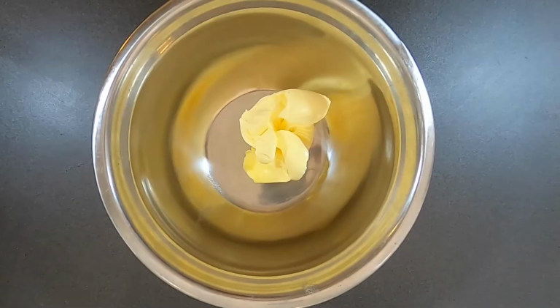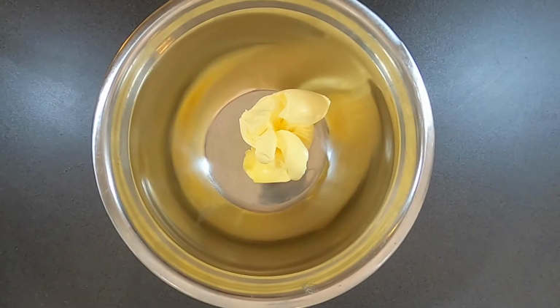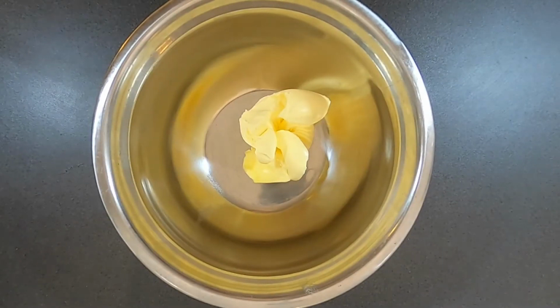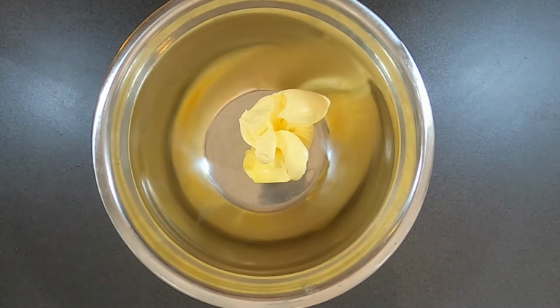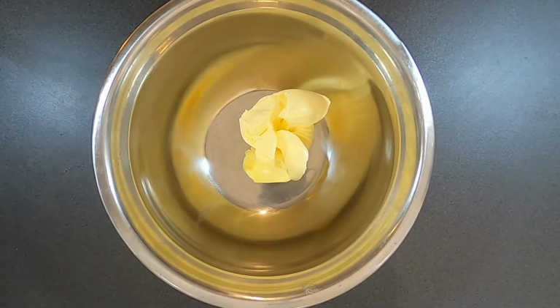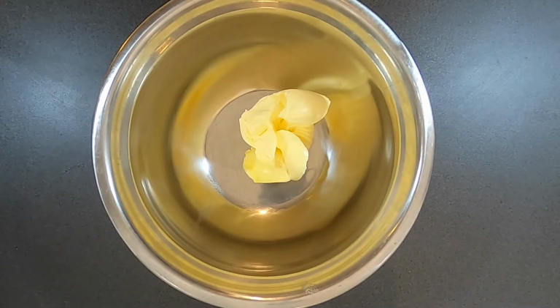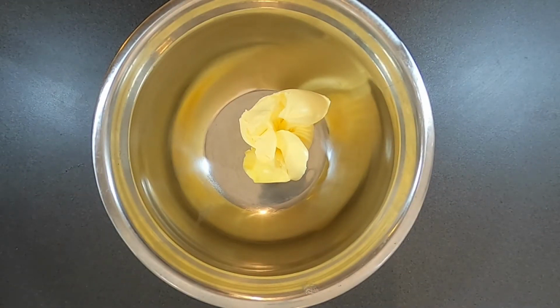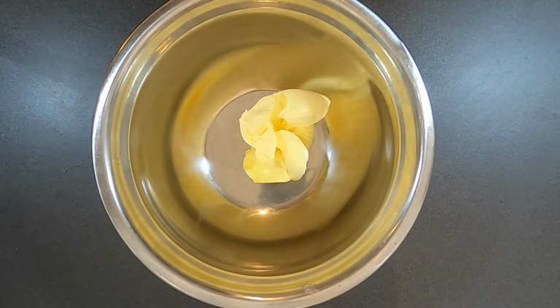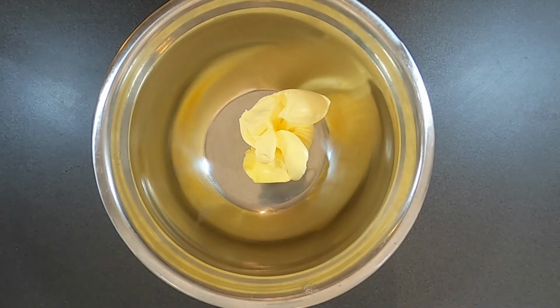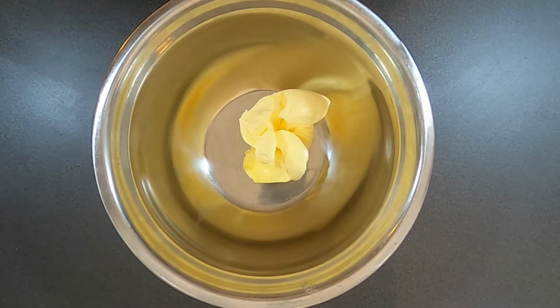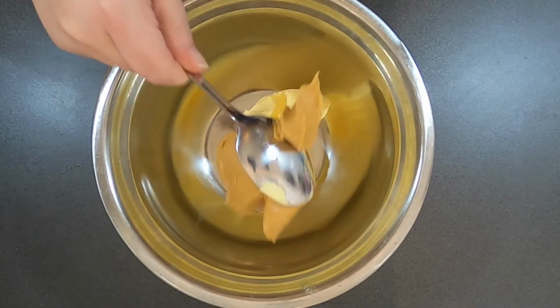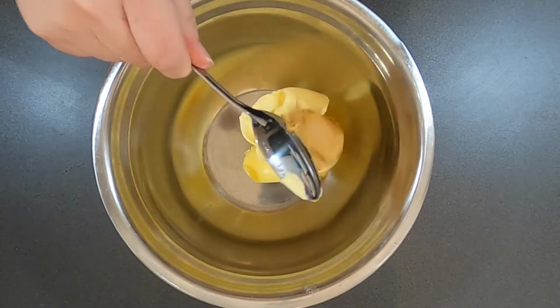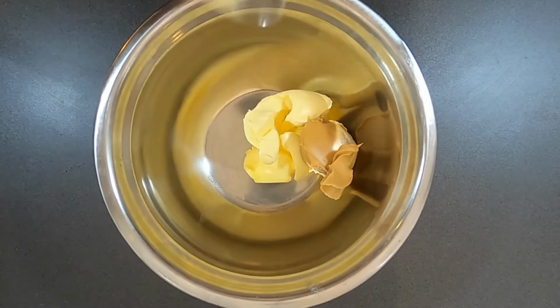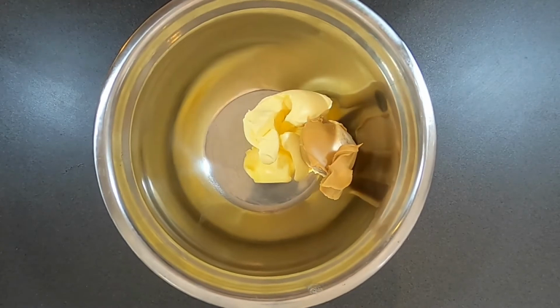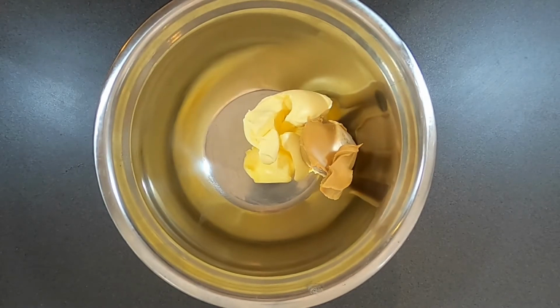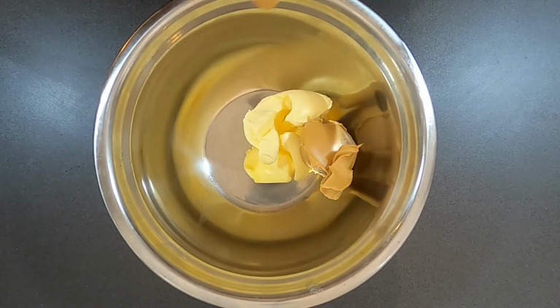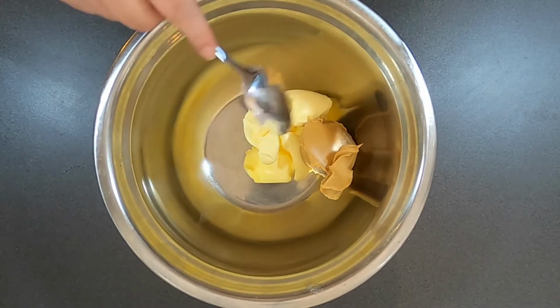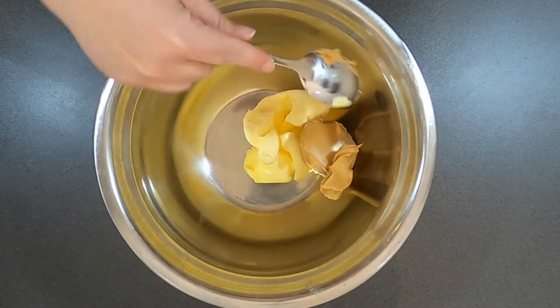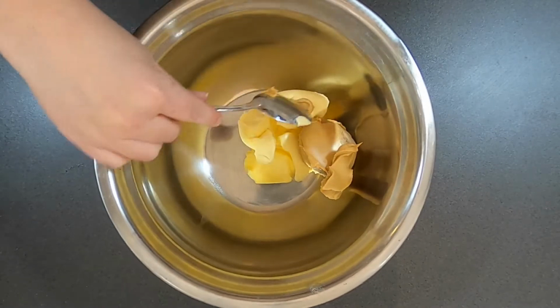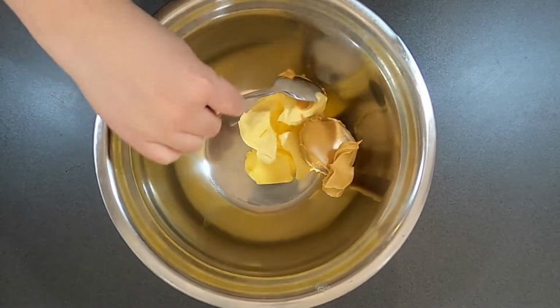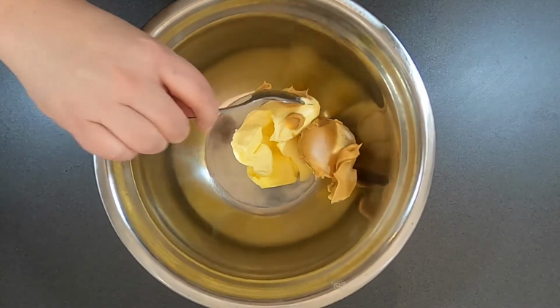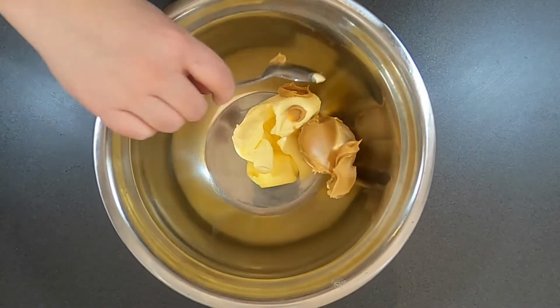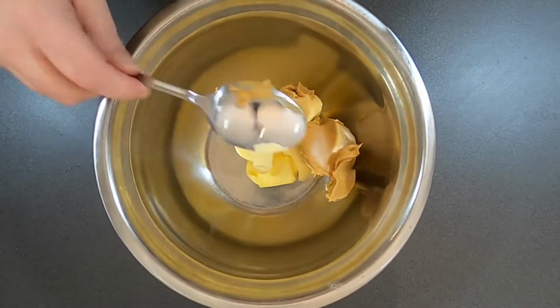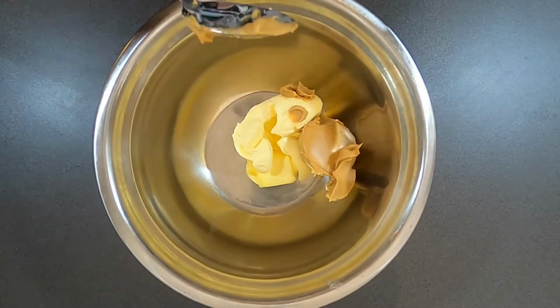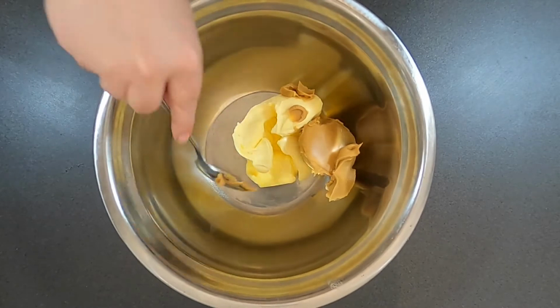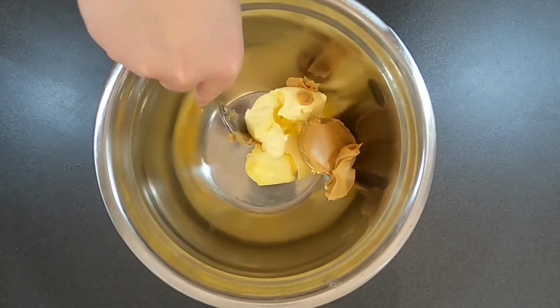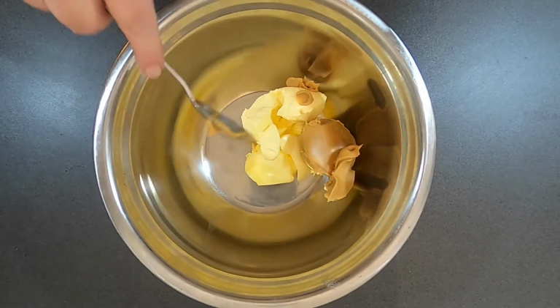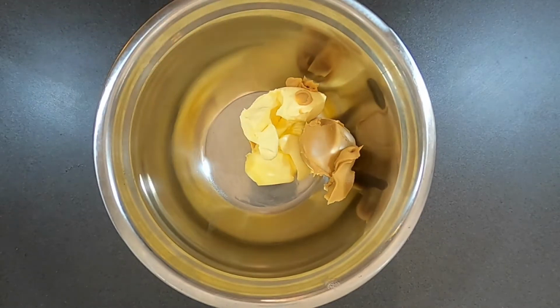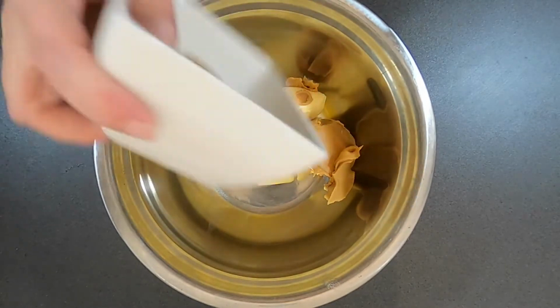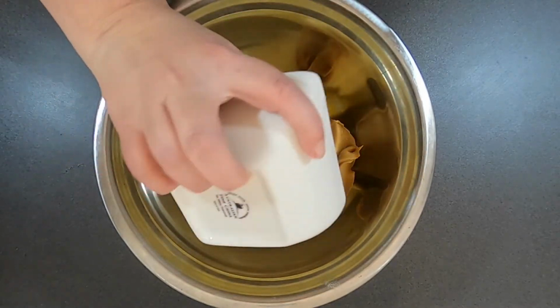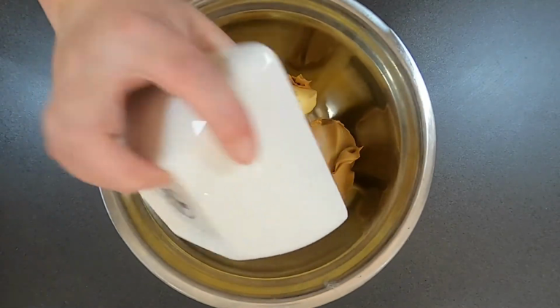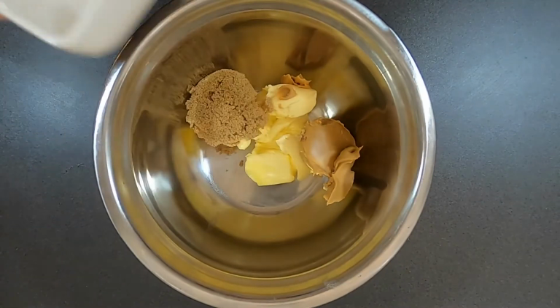Start by preheating your oven to 180 degrees Celsius or 350 degrees Fahrenheit. Now cream together the butter, peanut butter and the sugars. Part way through, add the vanilla and lemon rind until everything is combined and you have a light coloured mixture.